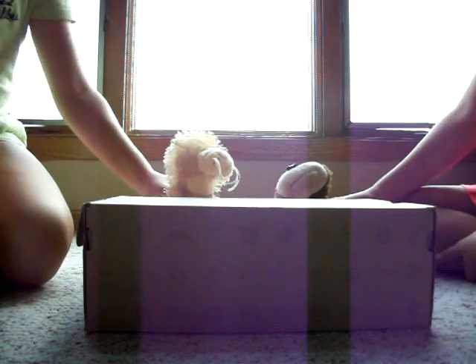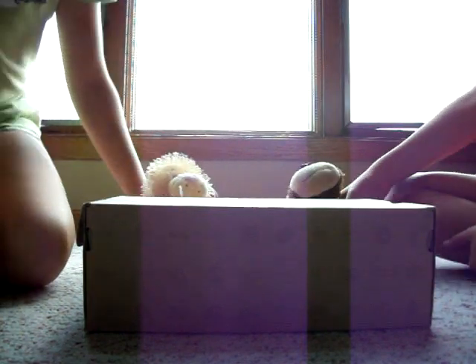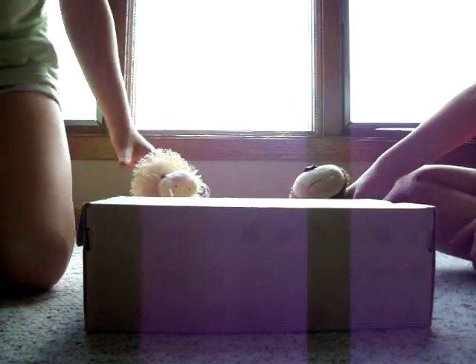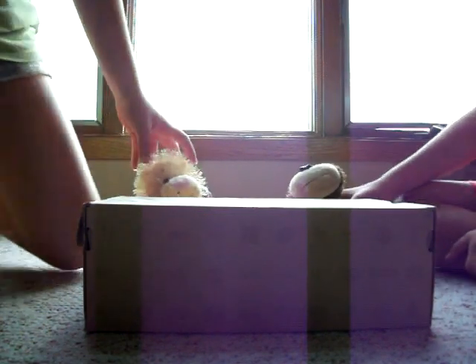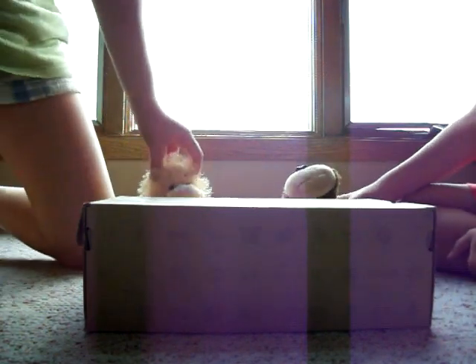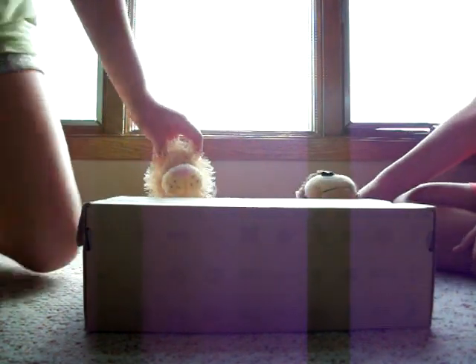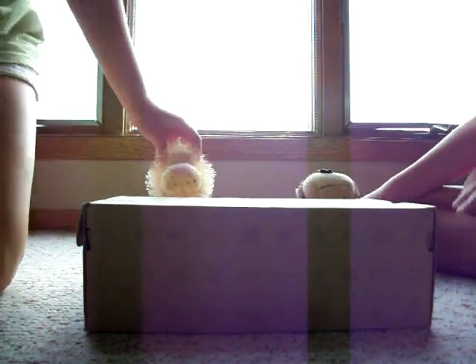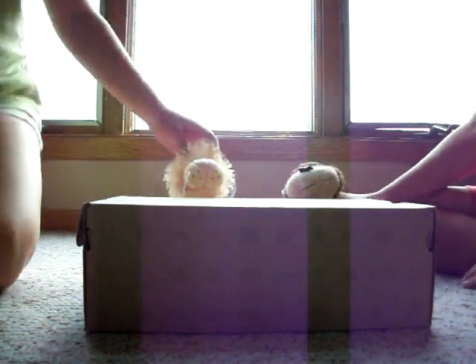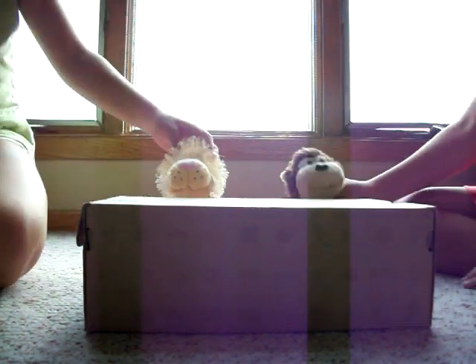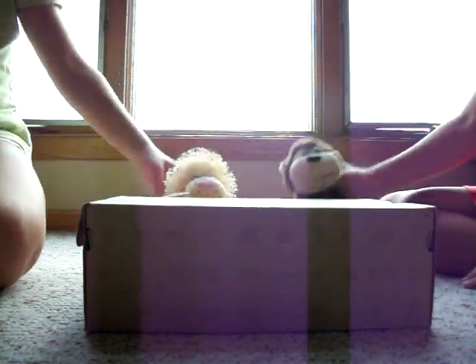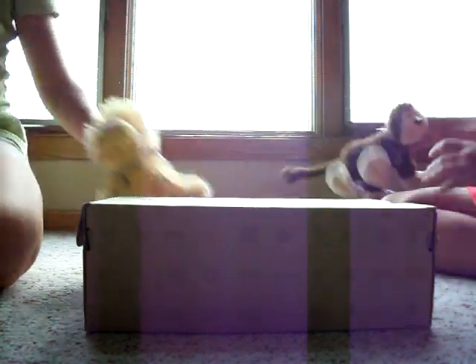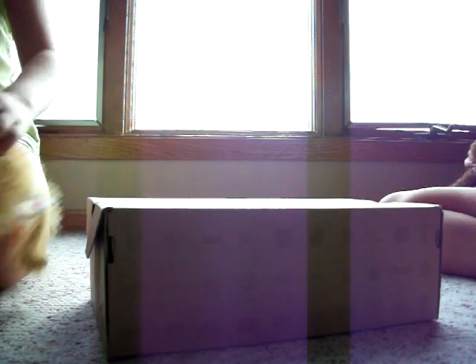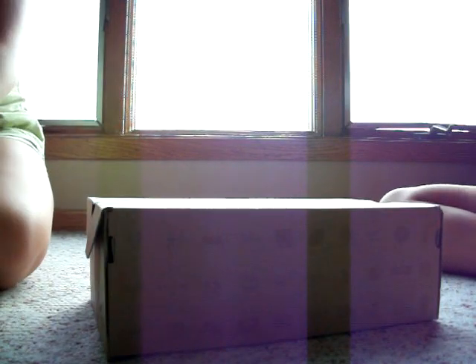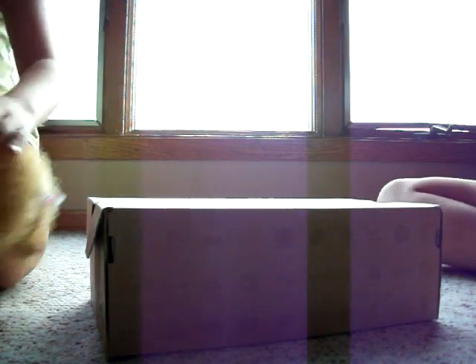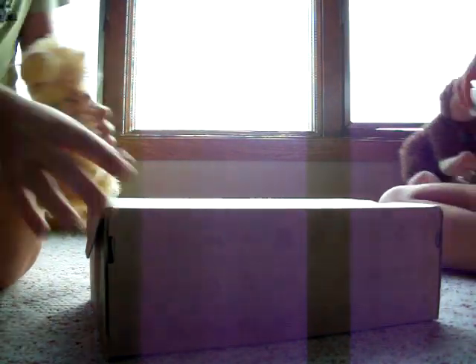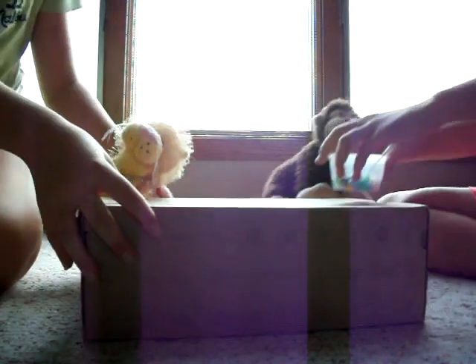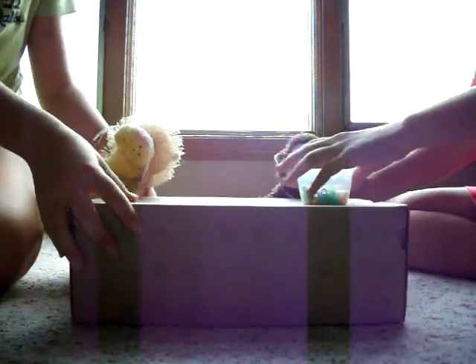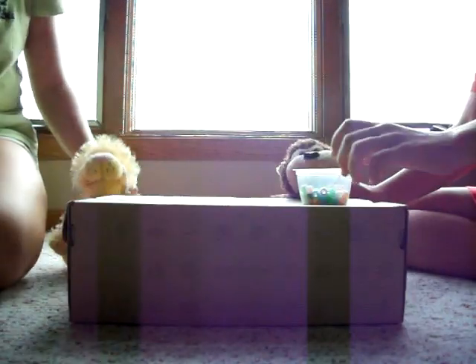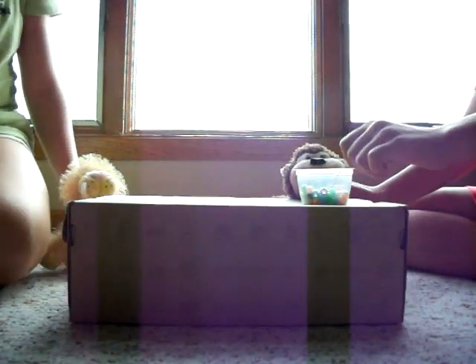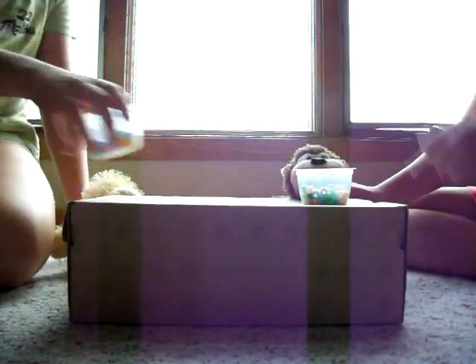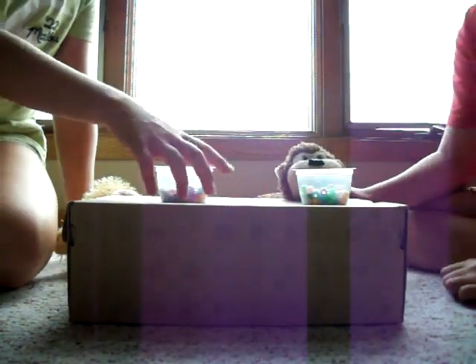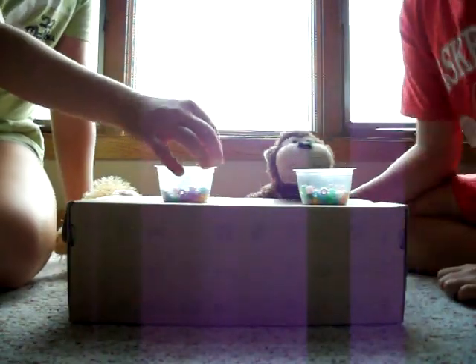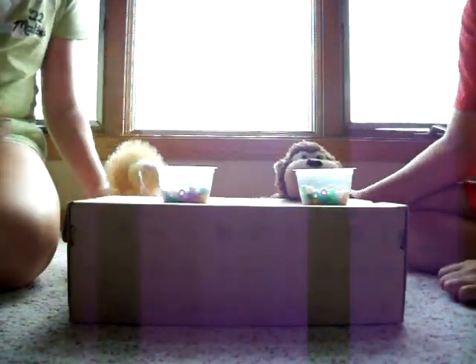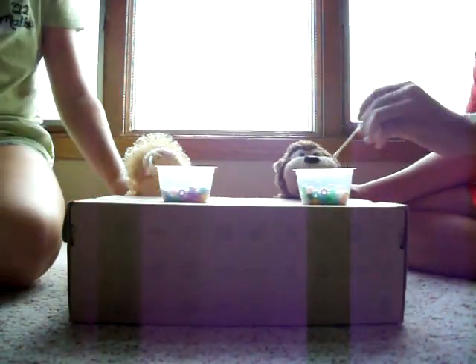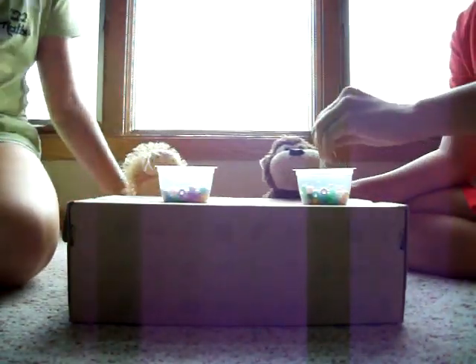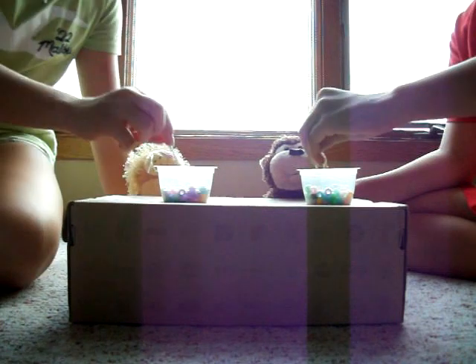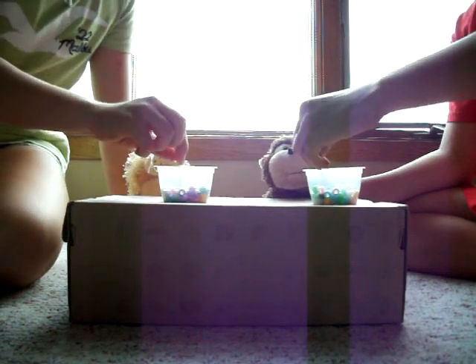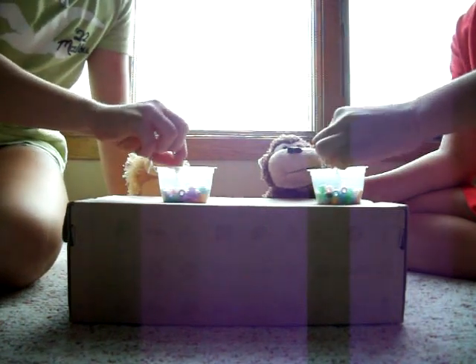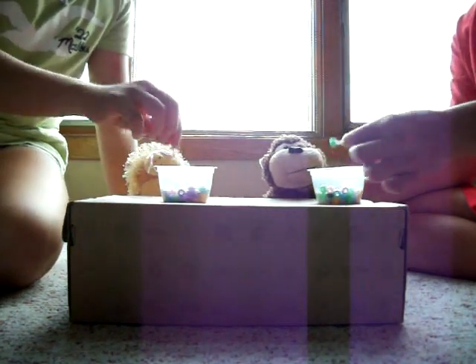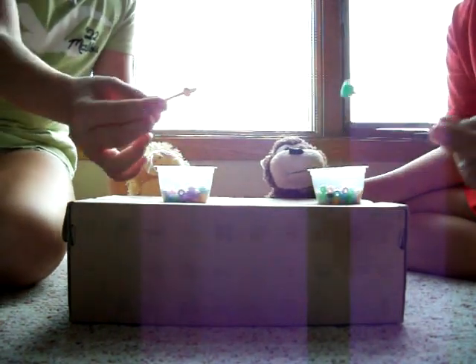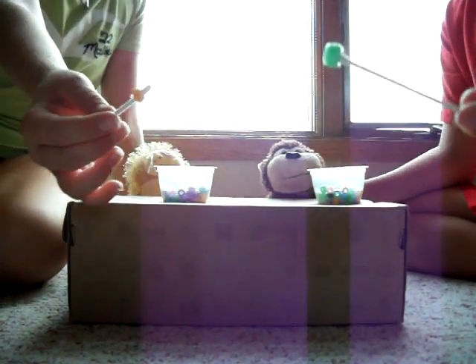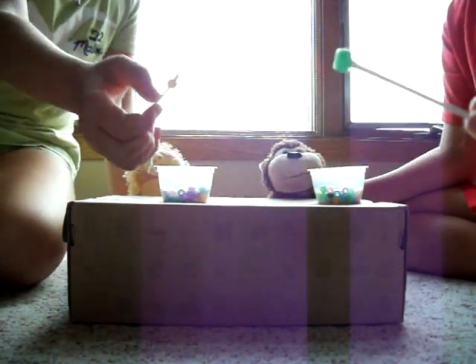So our ingredients are thingy-mabobbers. Let's go get them. These are thingy-mabobbers. Yummy.